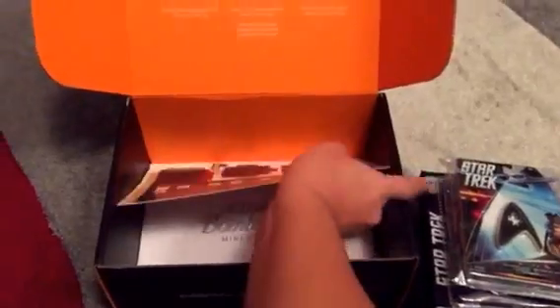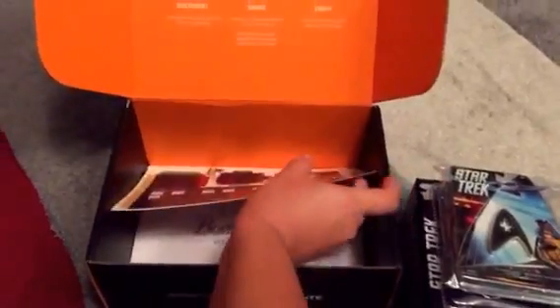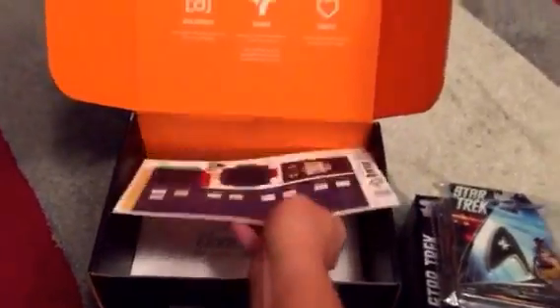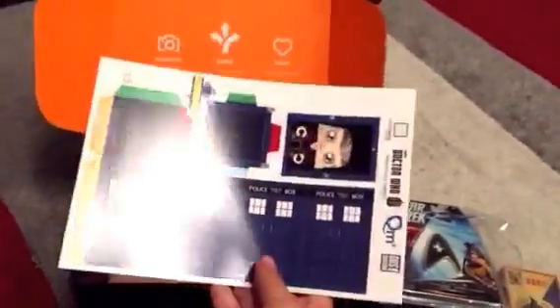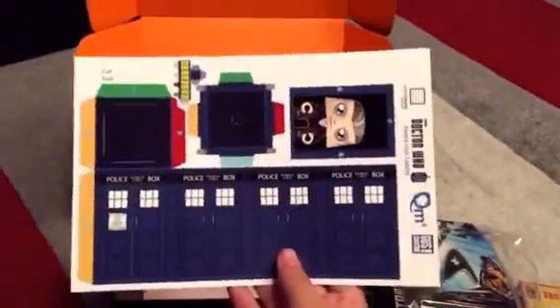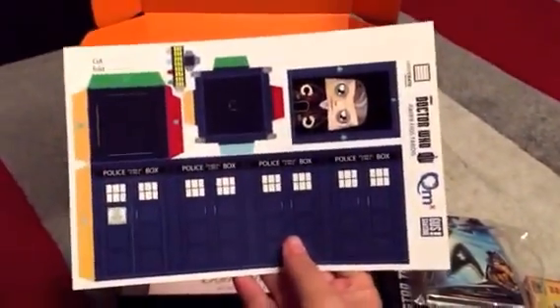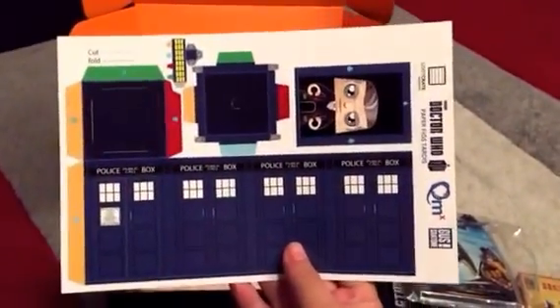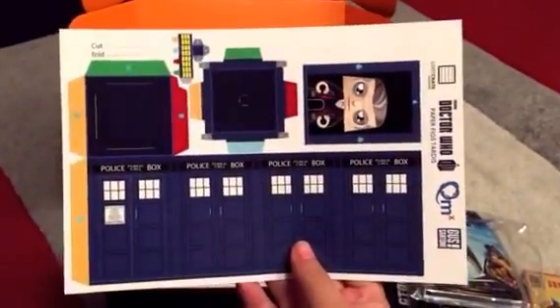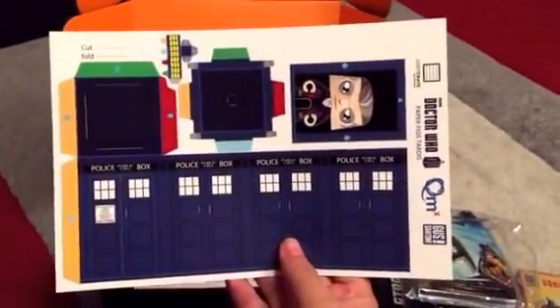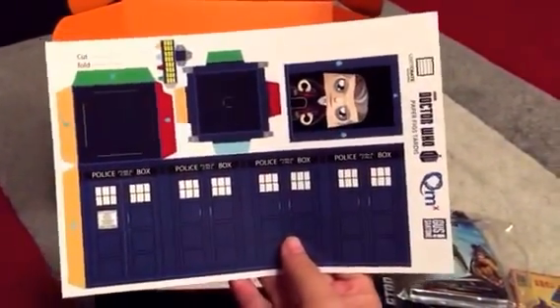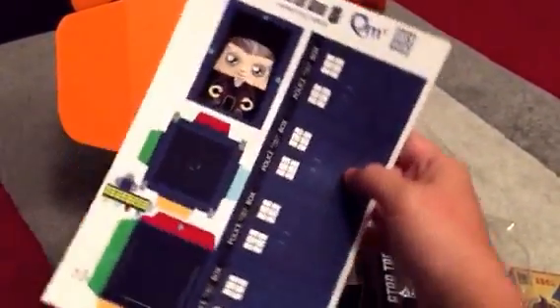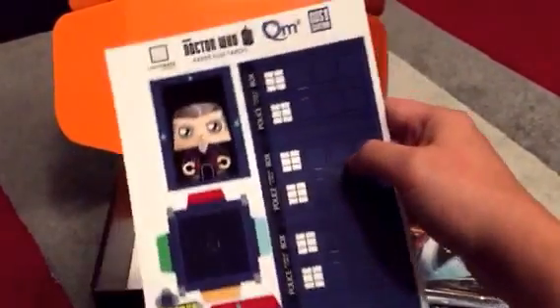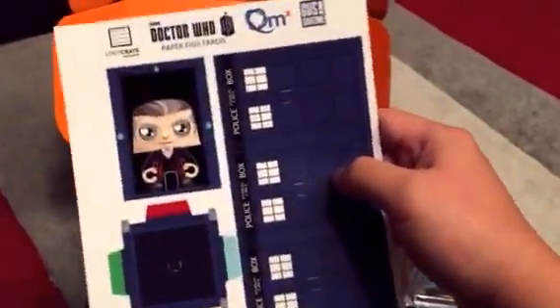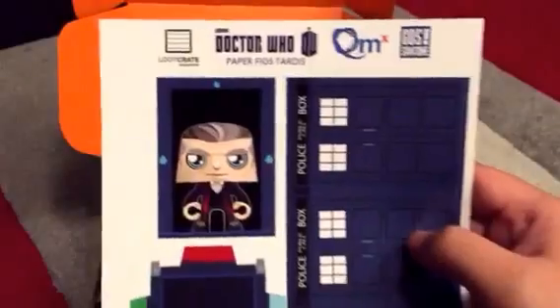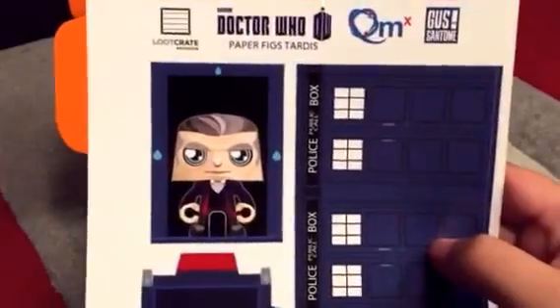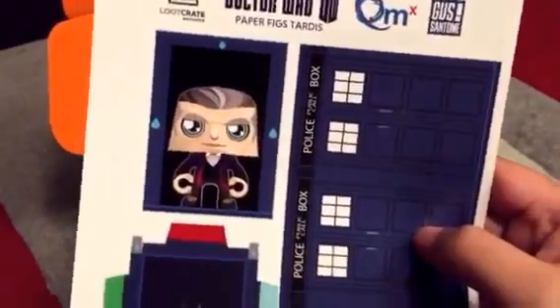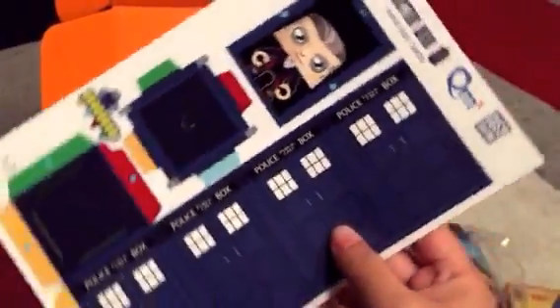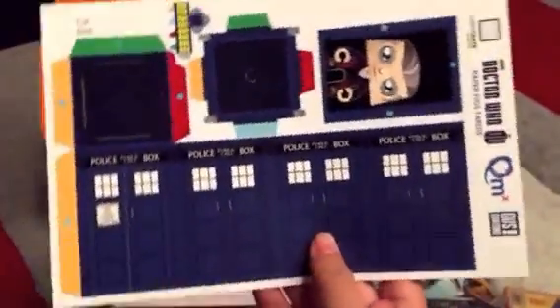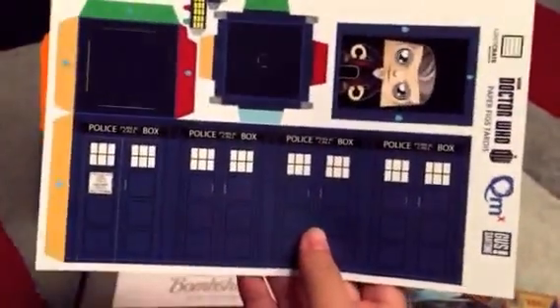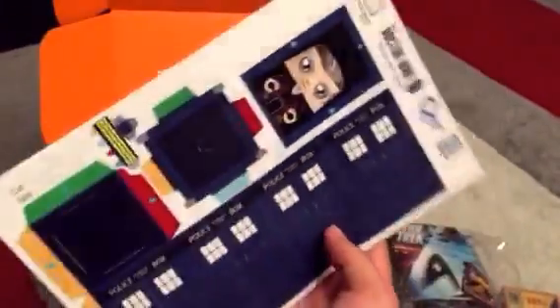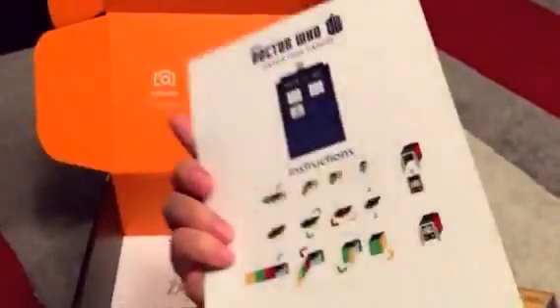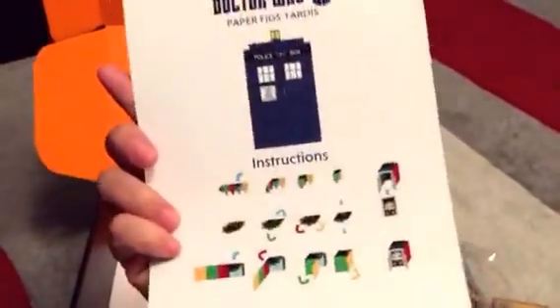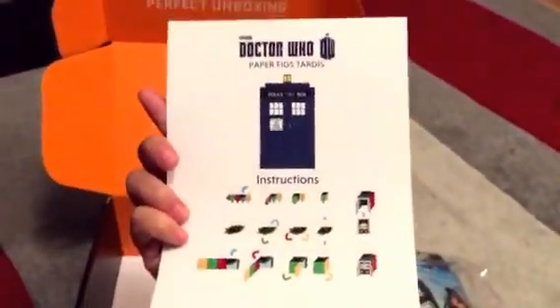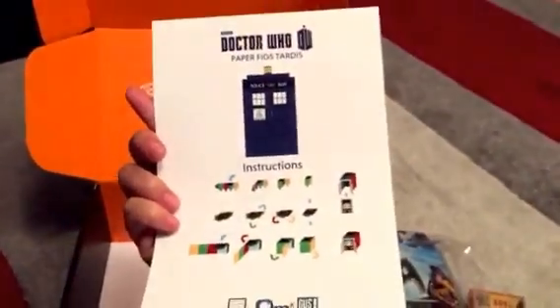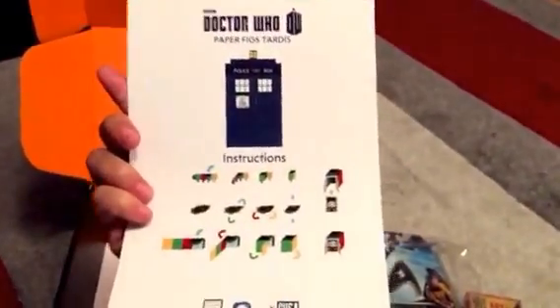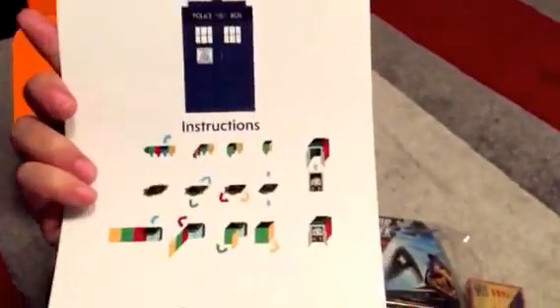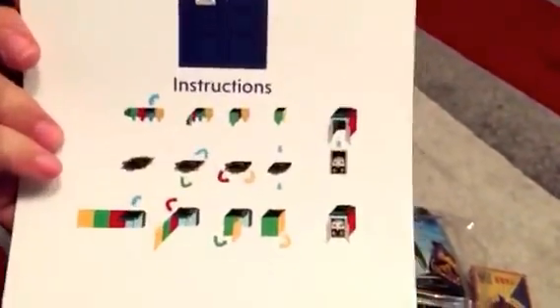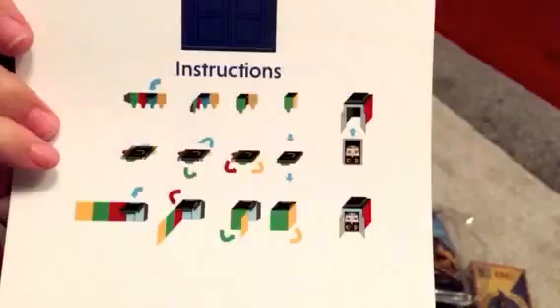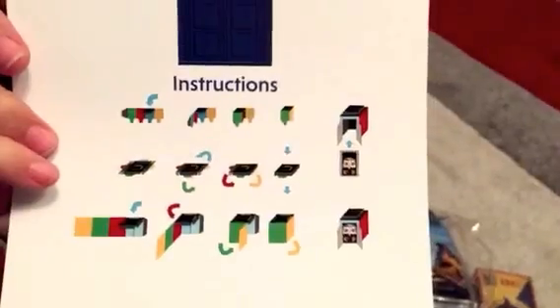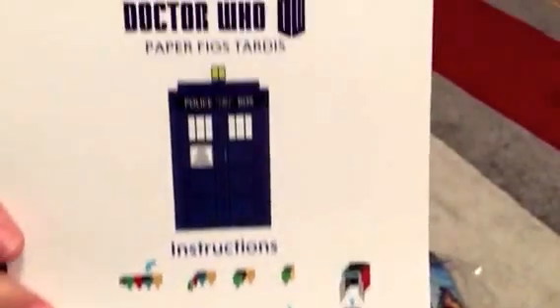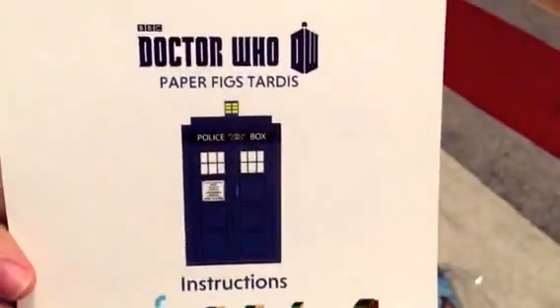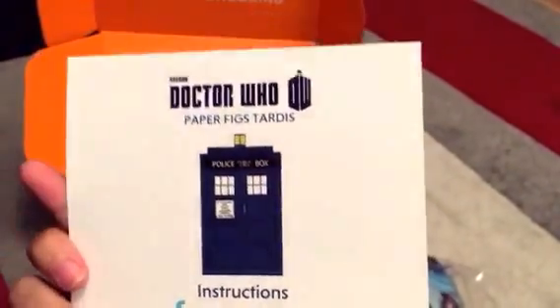Up next is a paper craft that you can make yourself, pretty cool. There's Doctor Who and of course the TARDIS. The instructions on the back tell you how to do it, pretty simple.